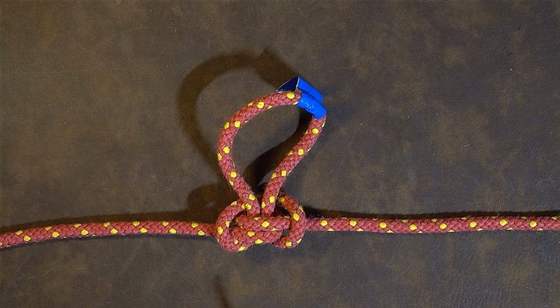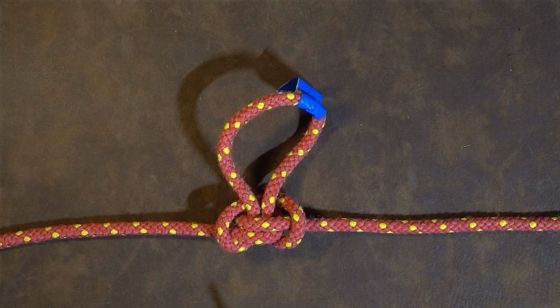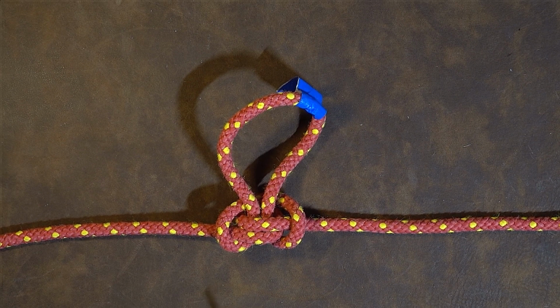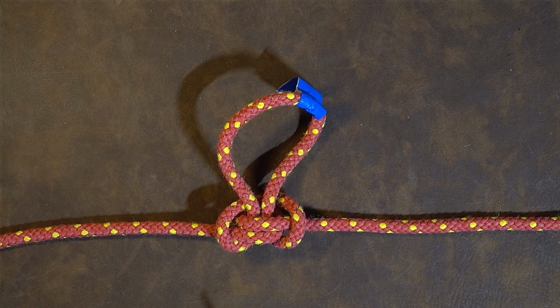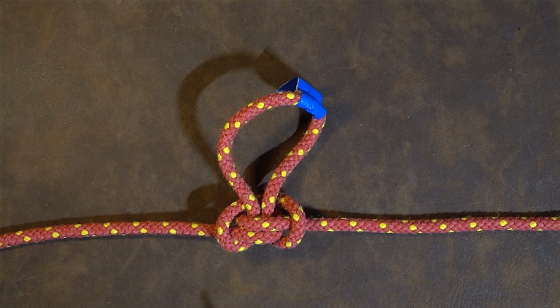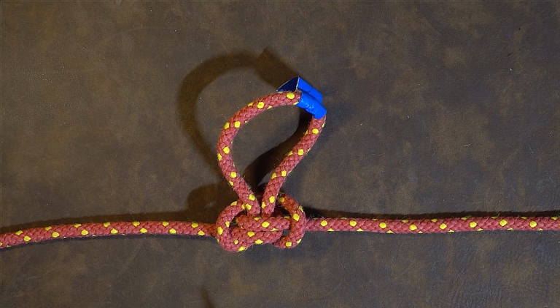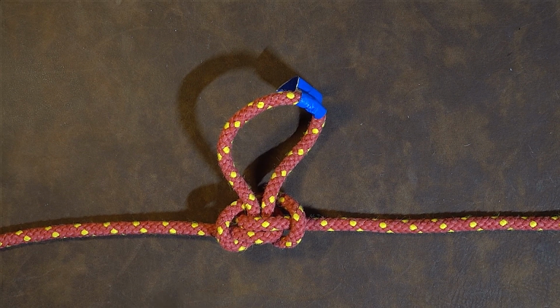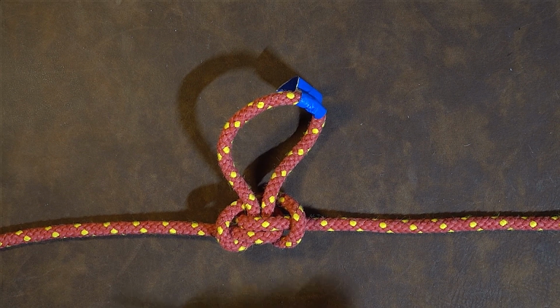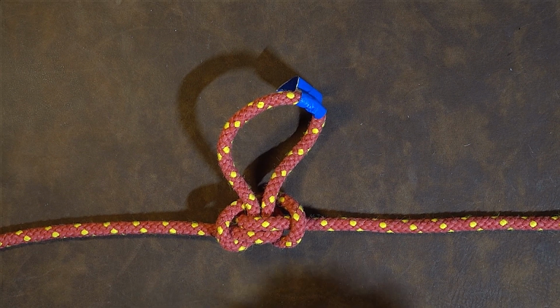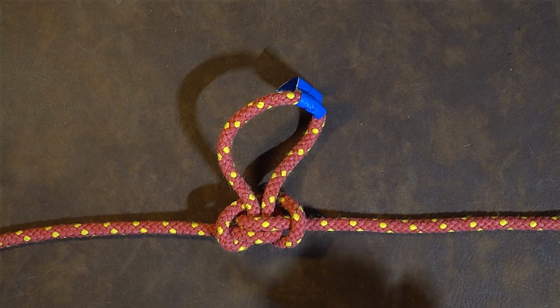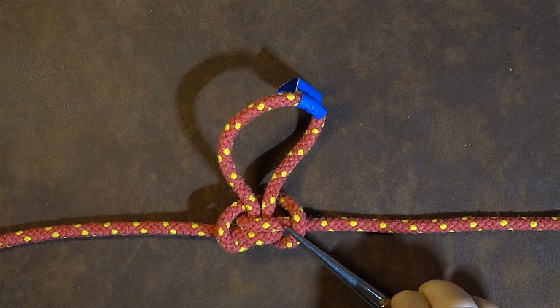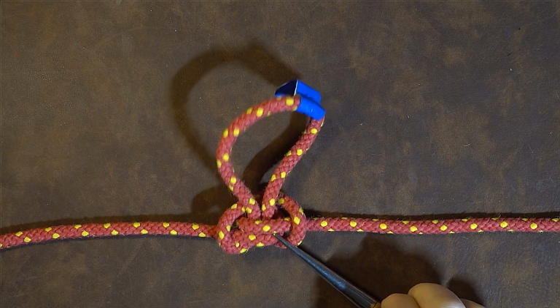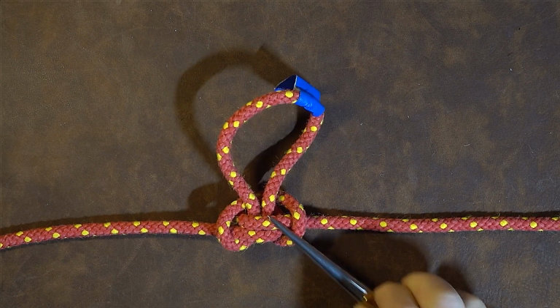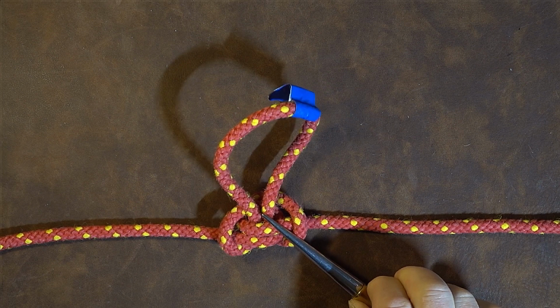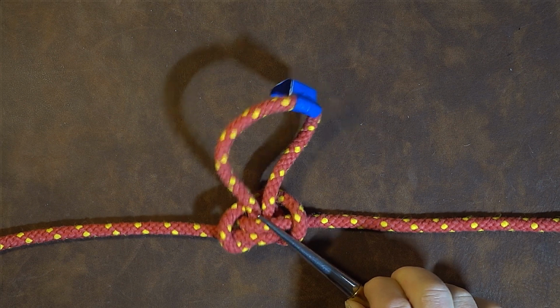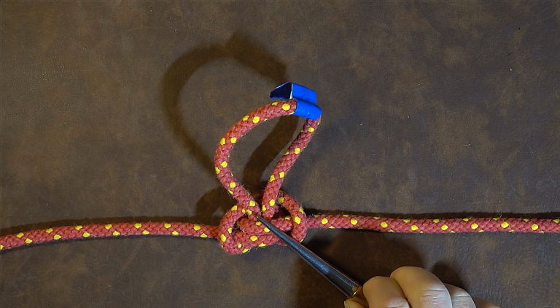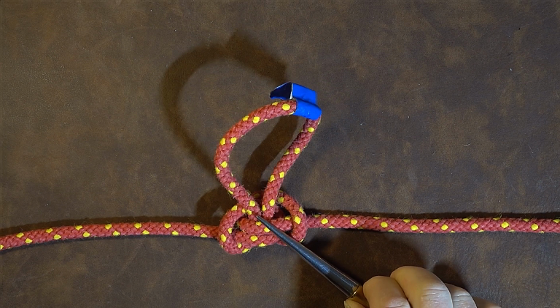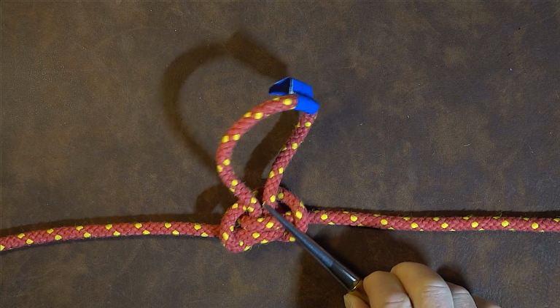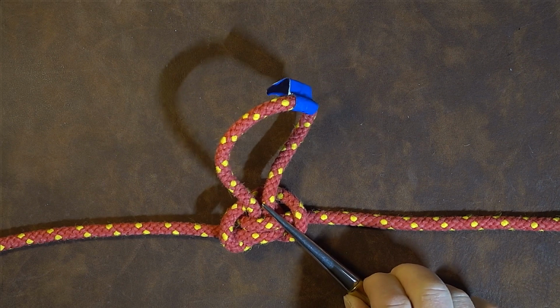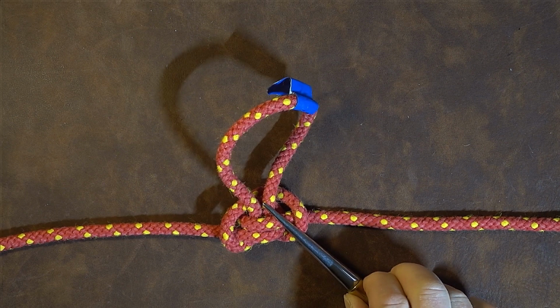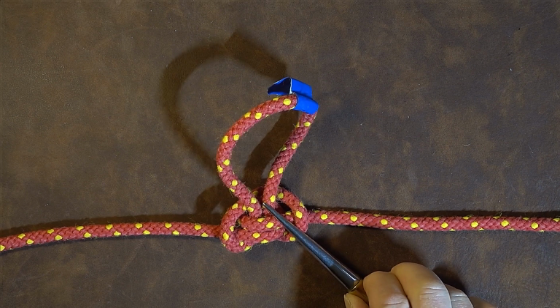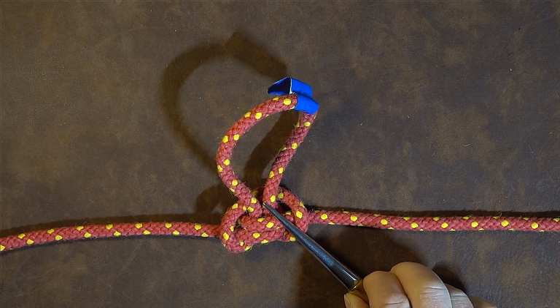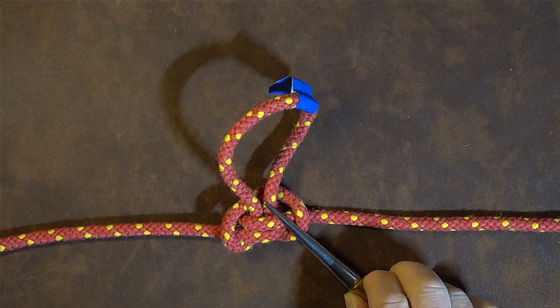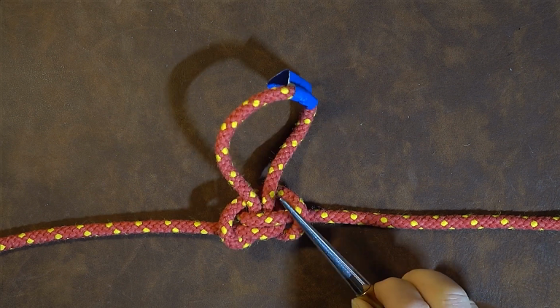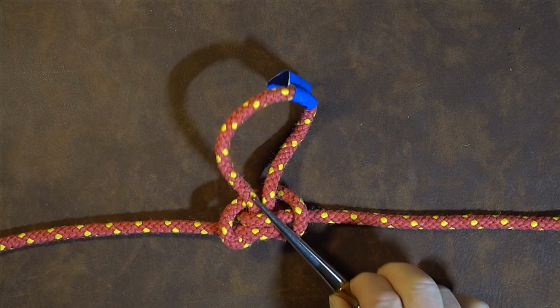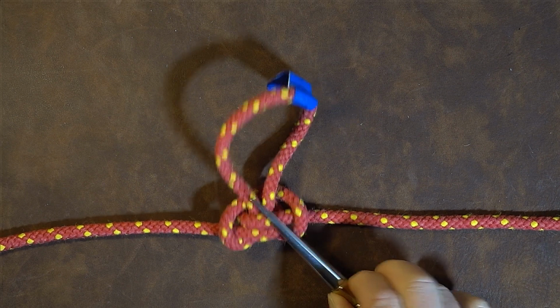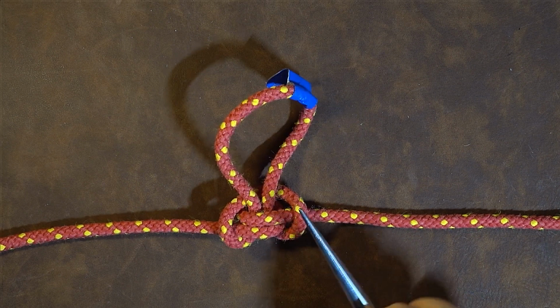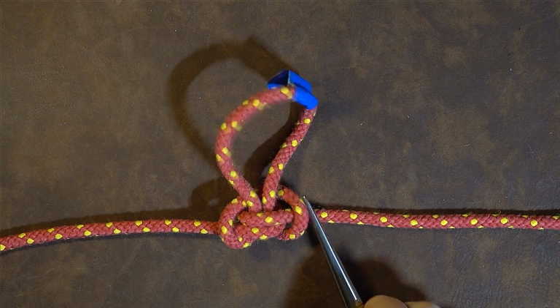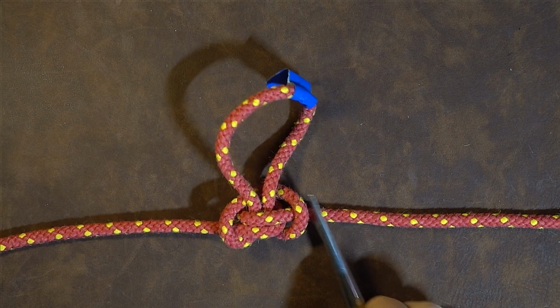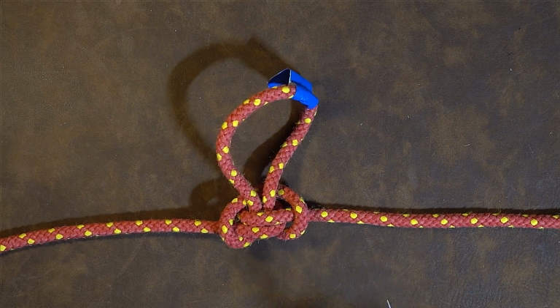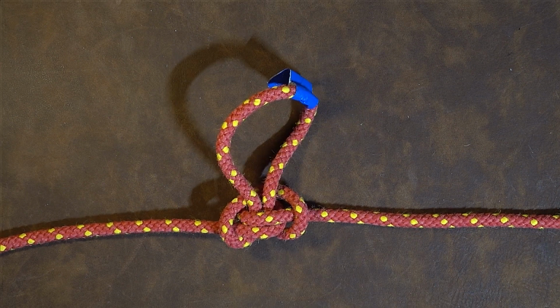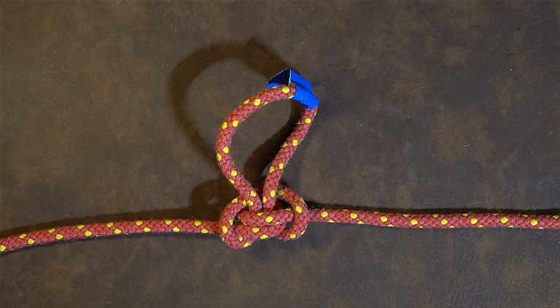In other words, it's 75 percent as good as it was previously. That is how we bypass the damaged part of the rope, and that is why I prefer to use the alpine butterfly bend or loop - because of its strength.